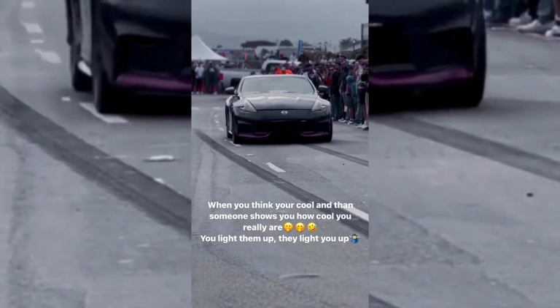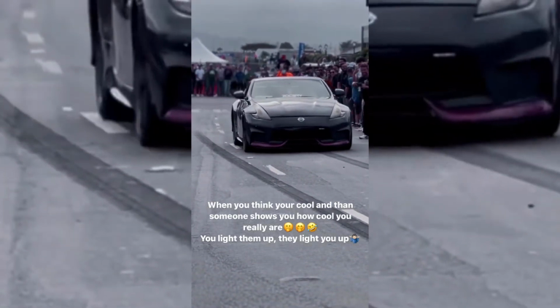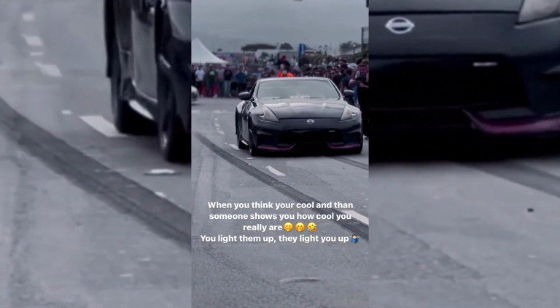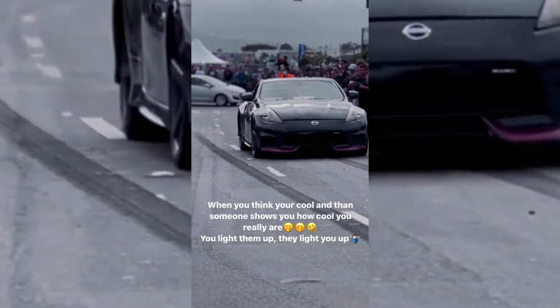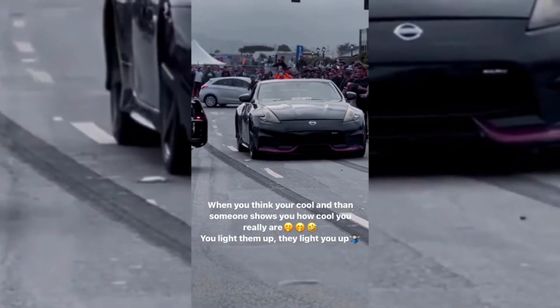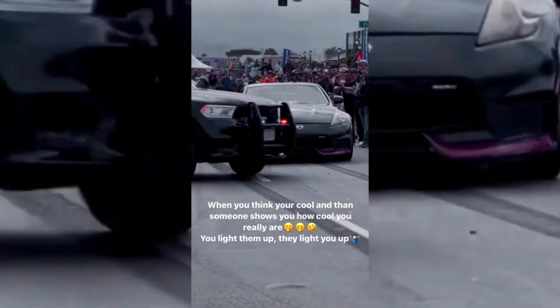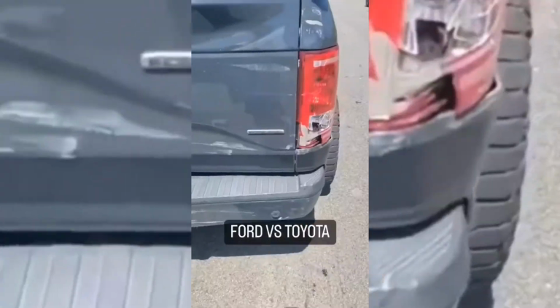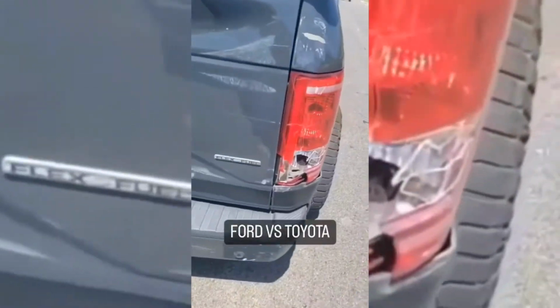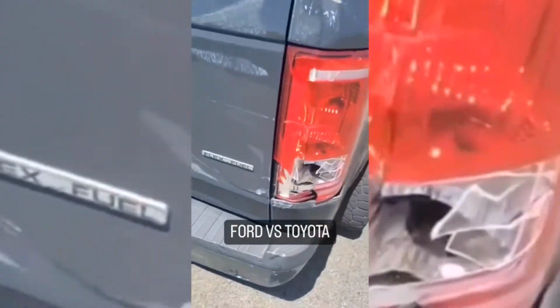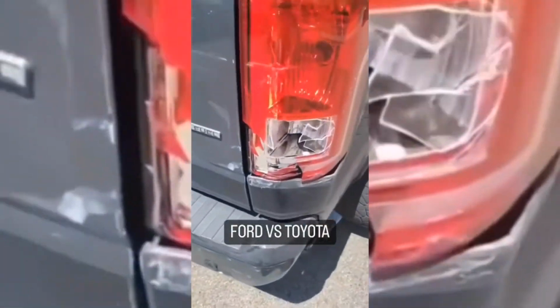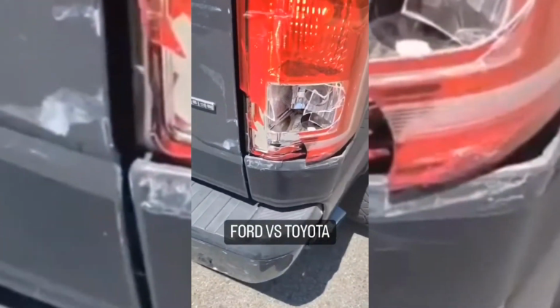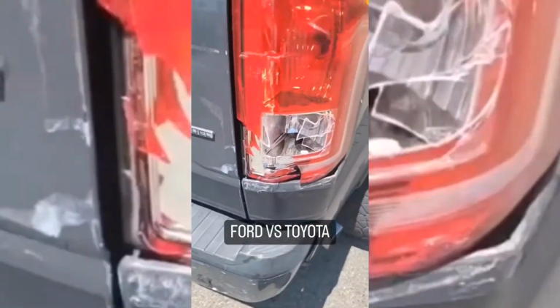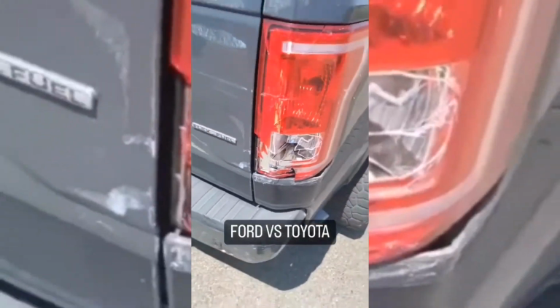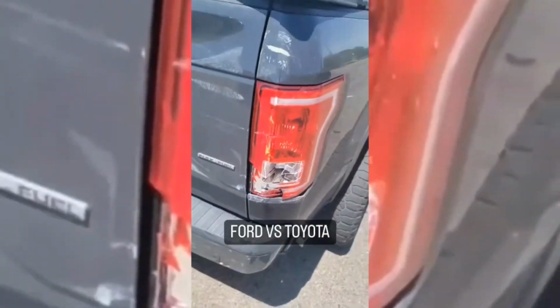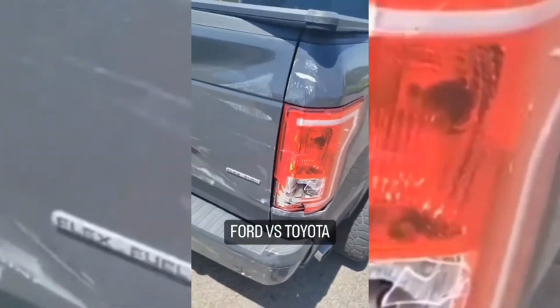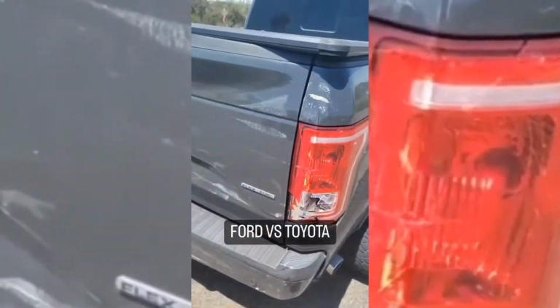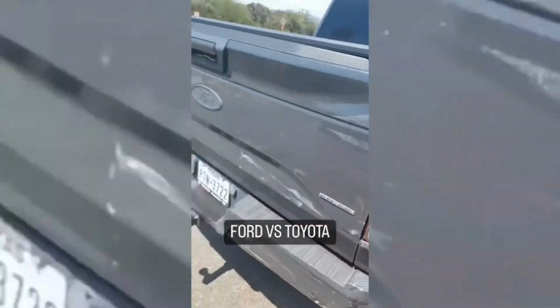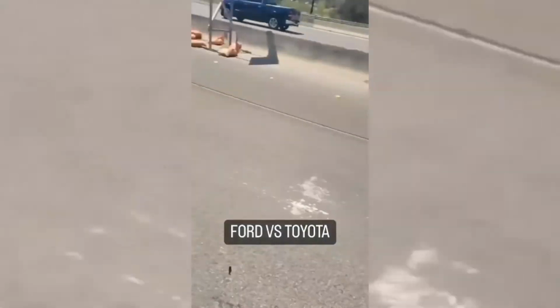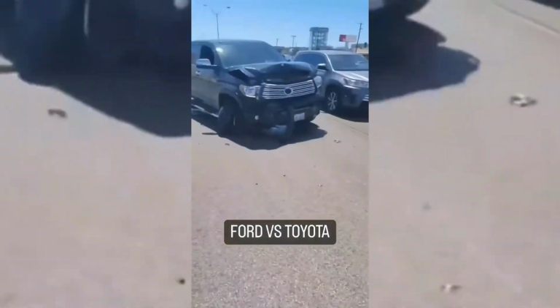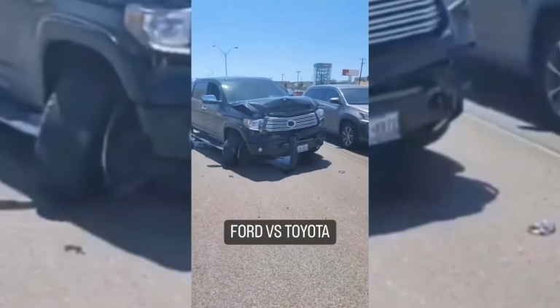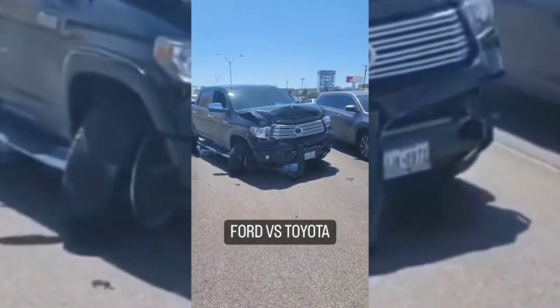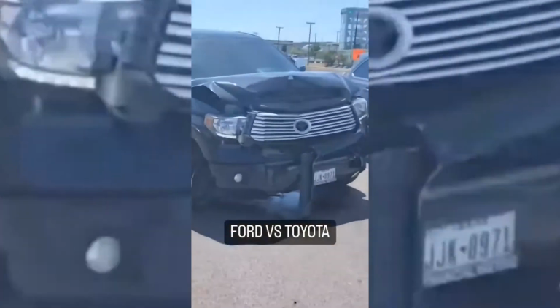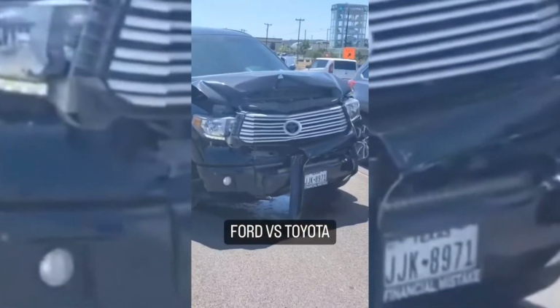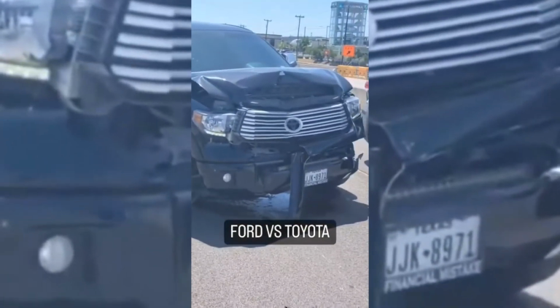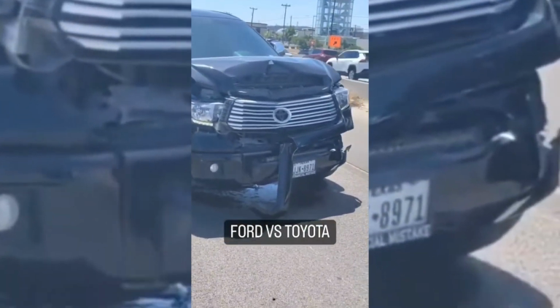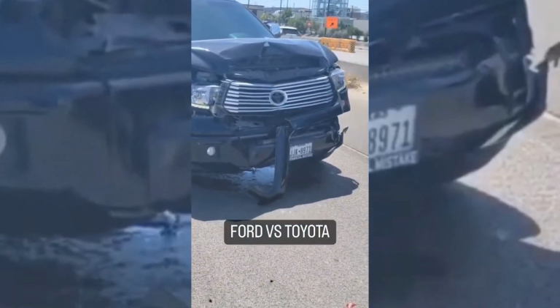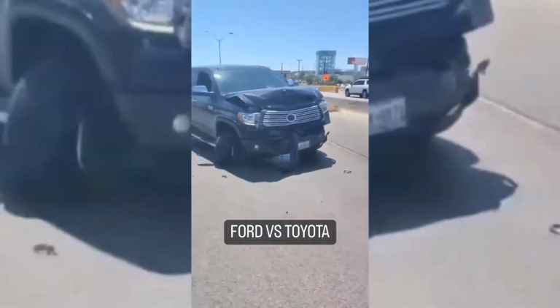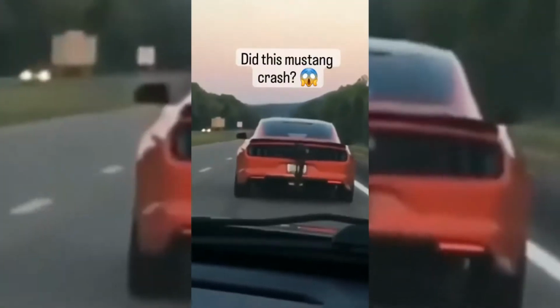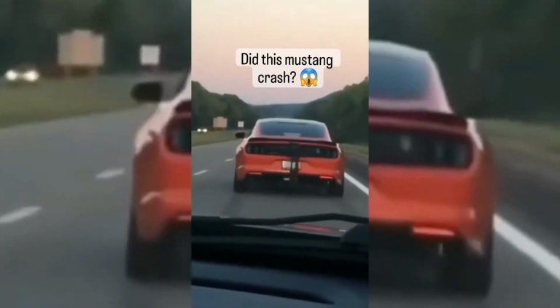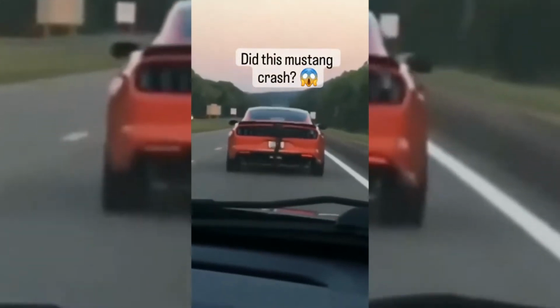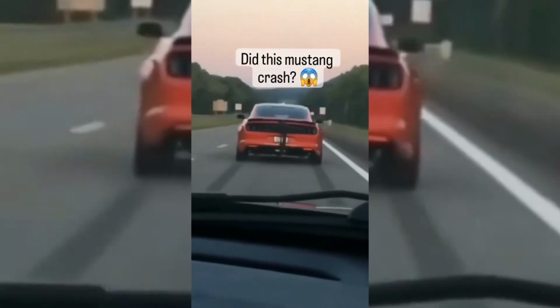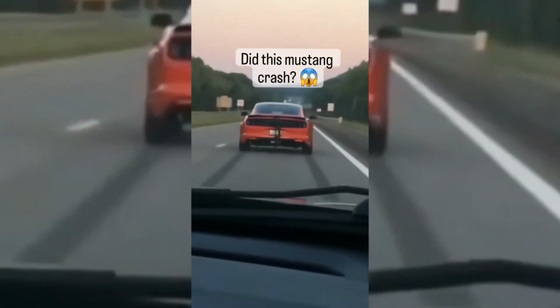That's unfortunate — at car shows that should be allowed. Ford versus Toyota. Toyota probably has a better resale value though.